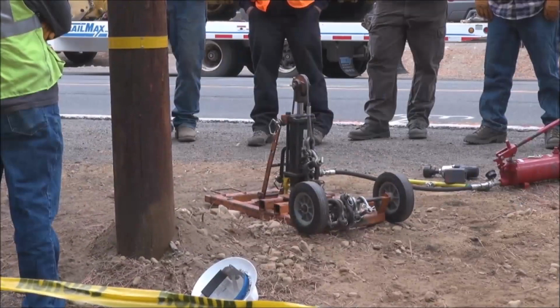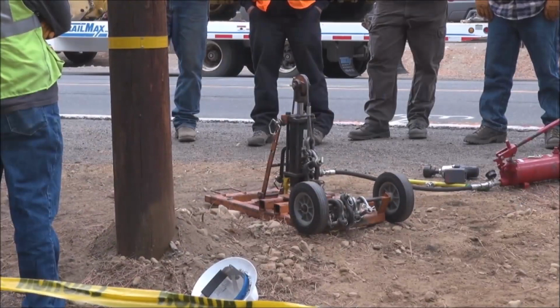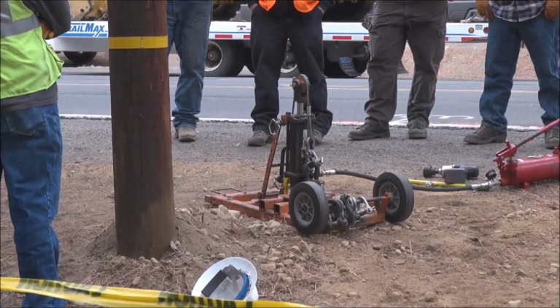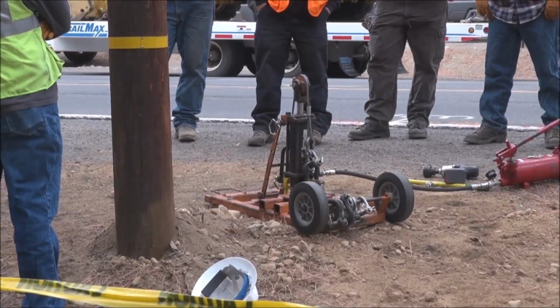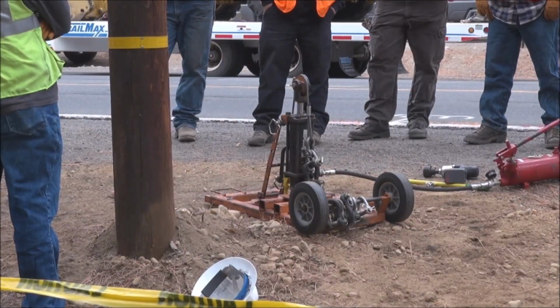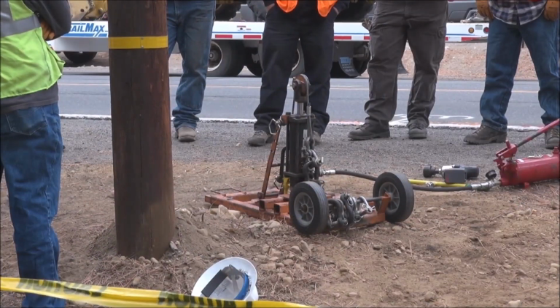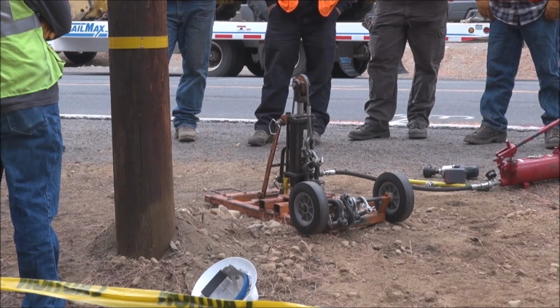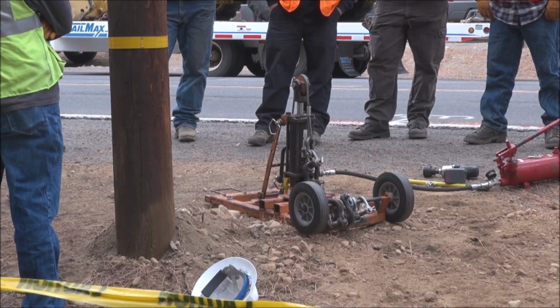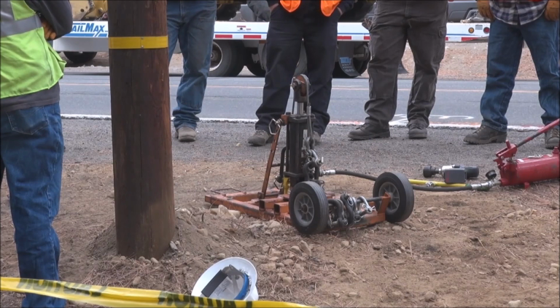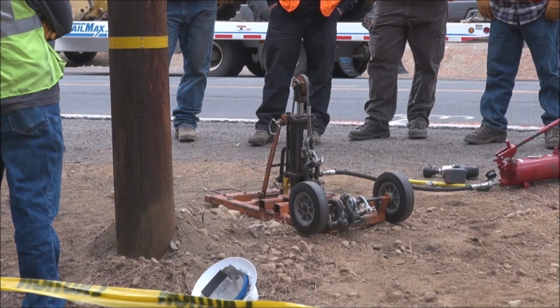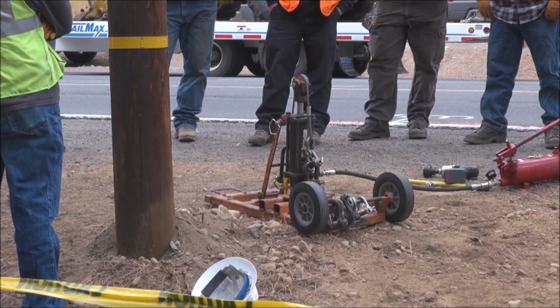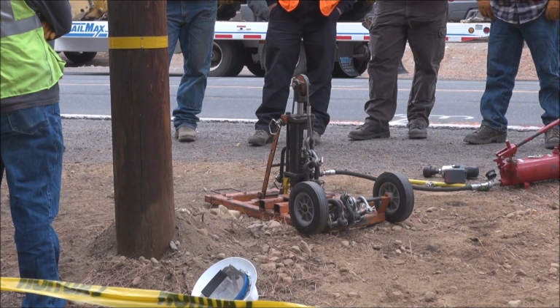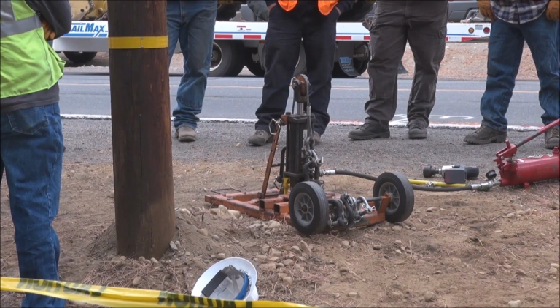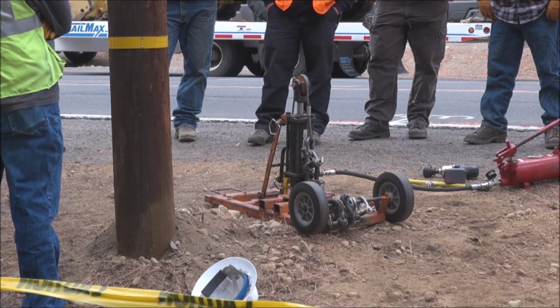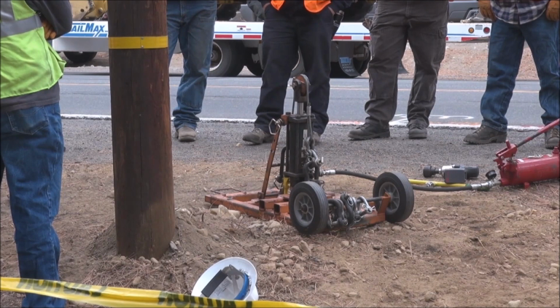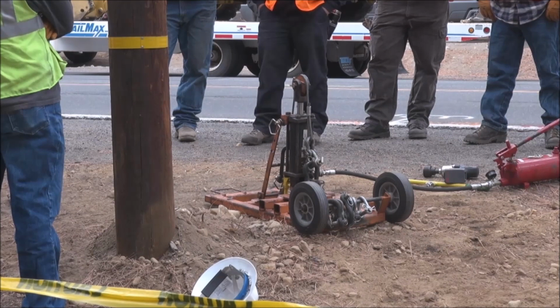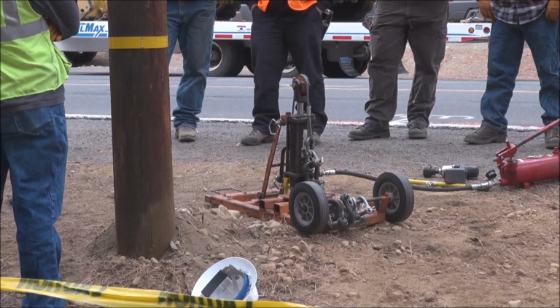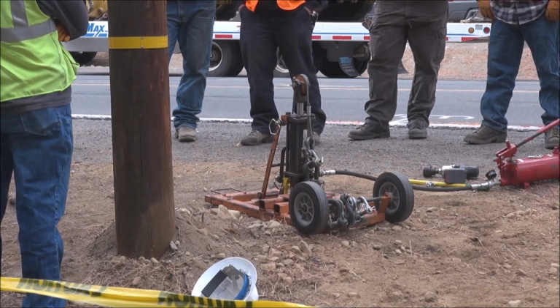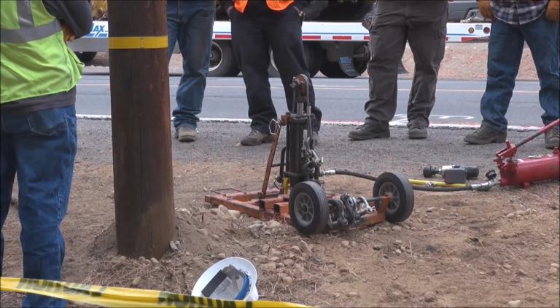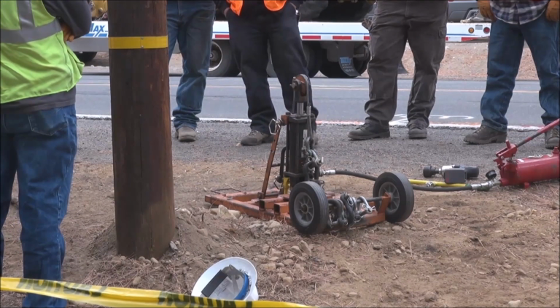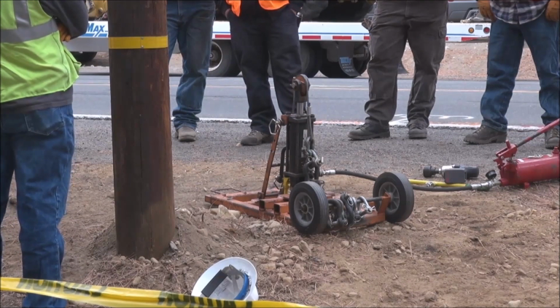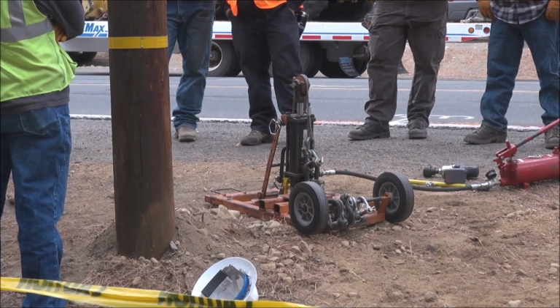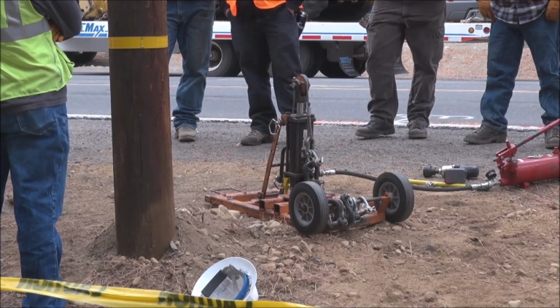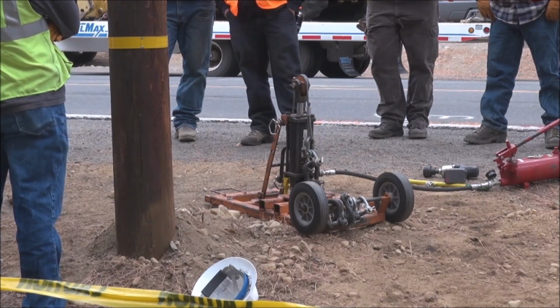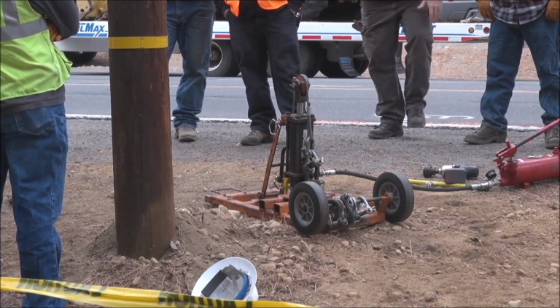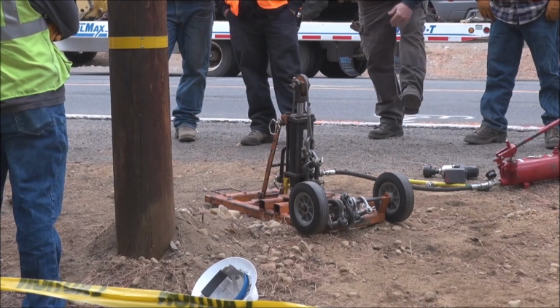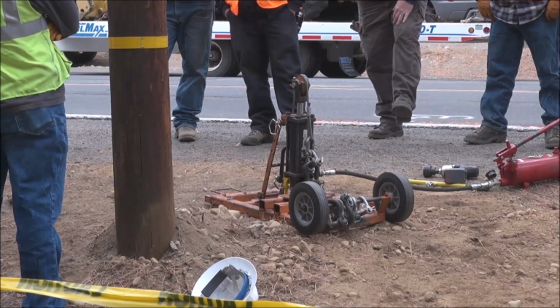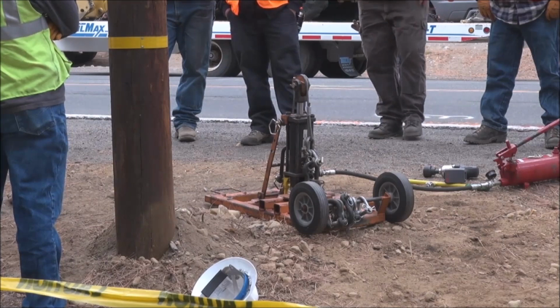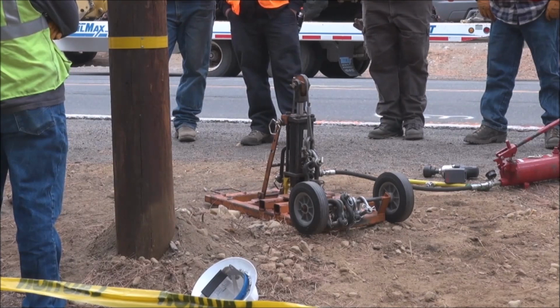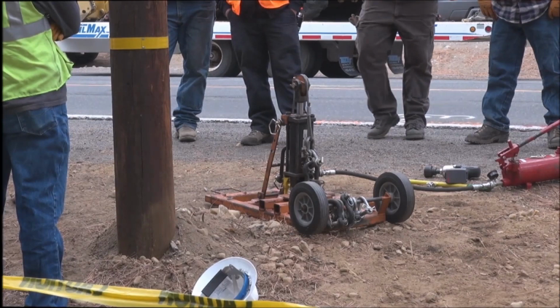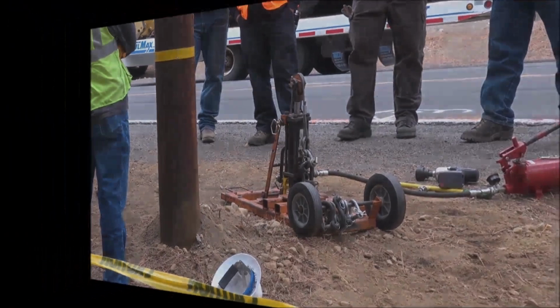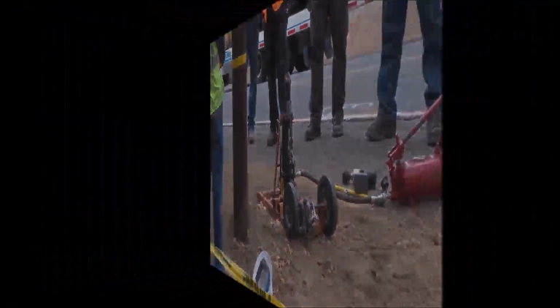4-4-3-2 anchor in class 2 or 3 soil is holding right at 20,000 pounds.